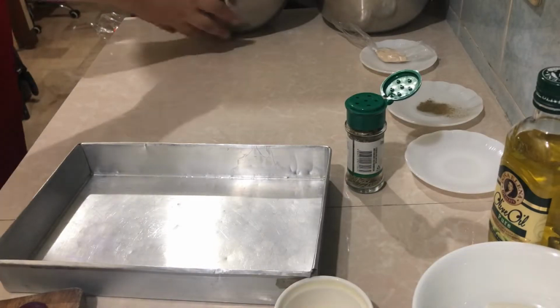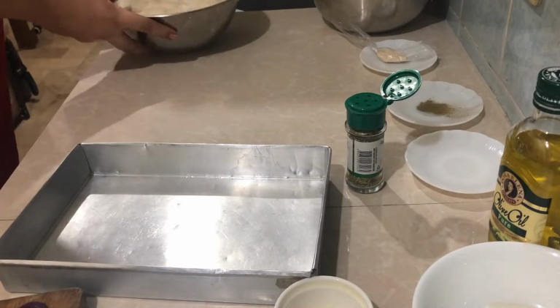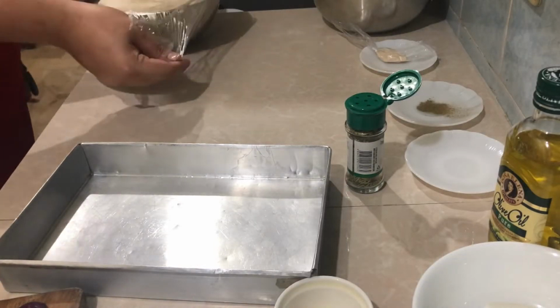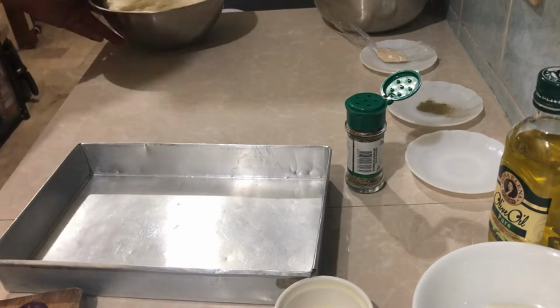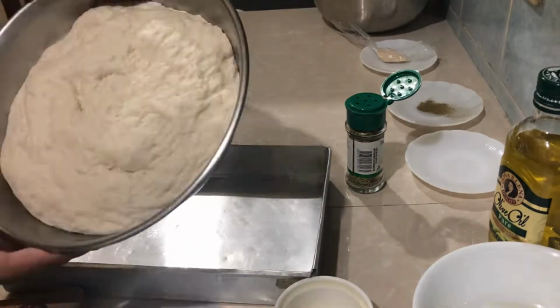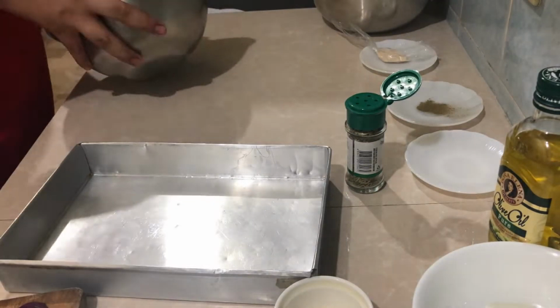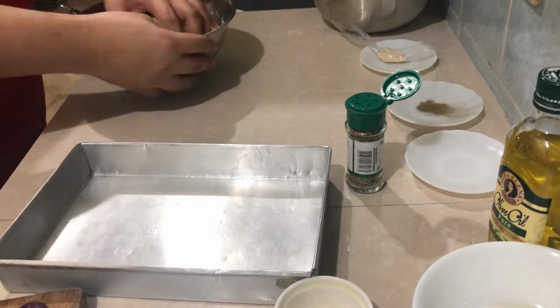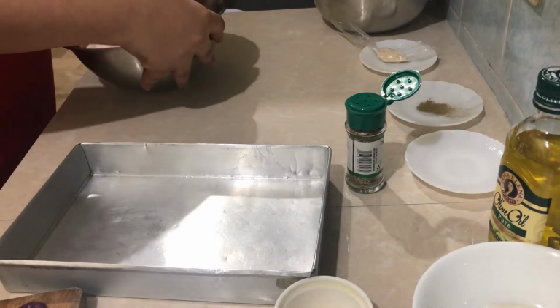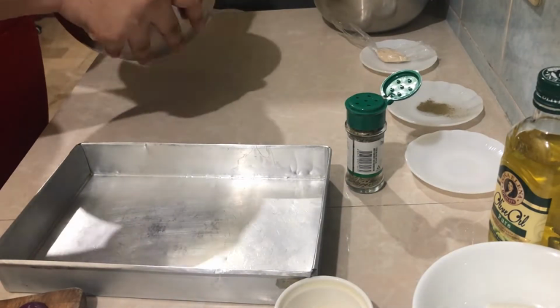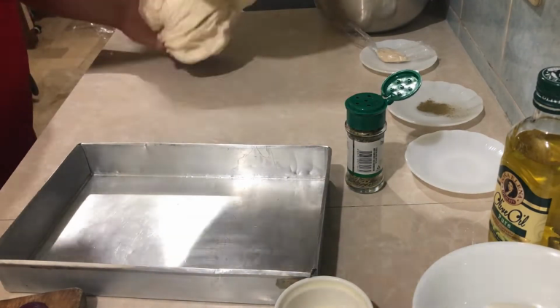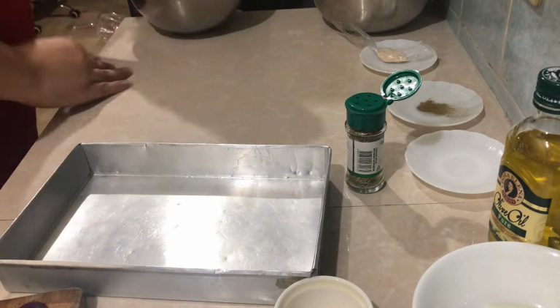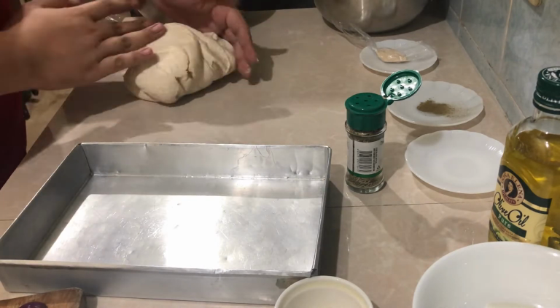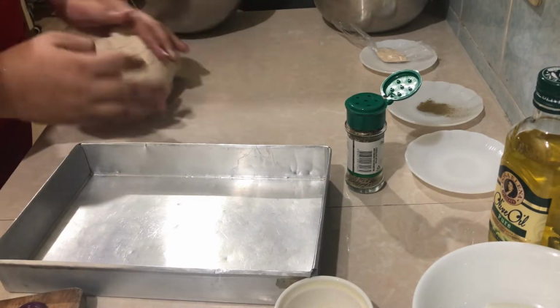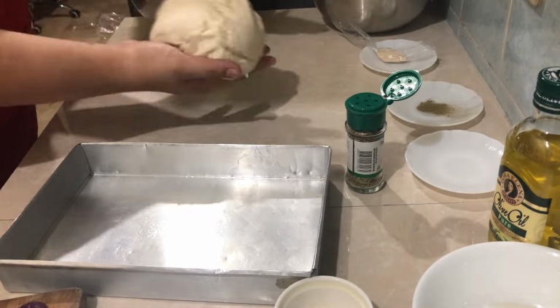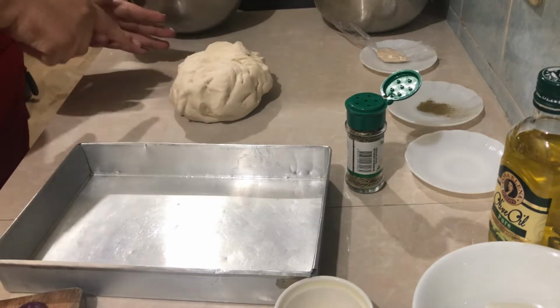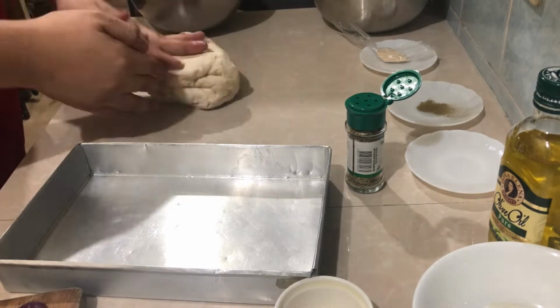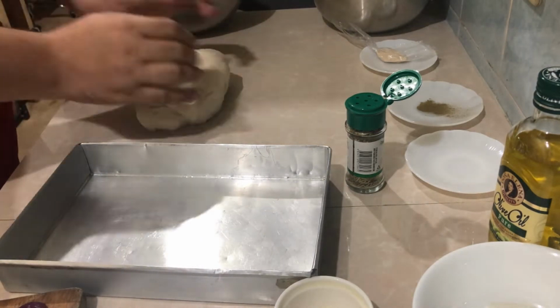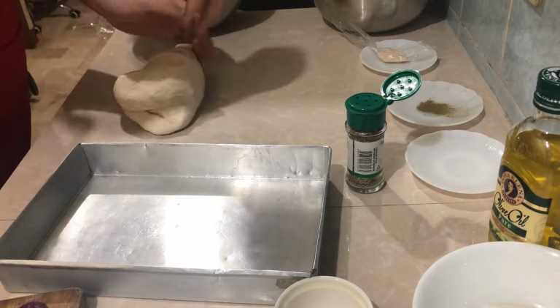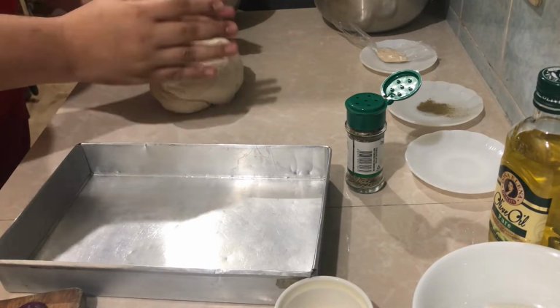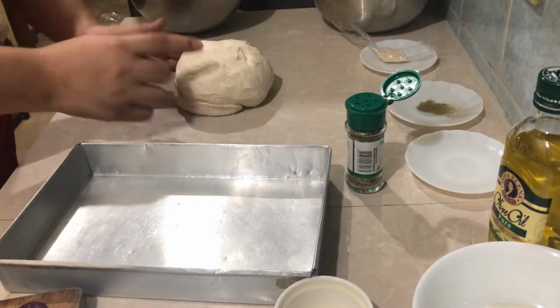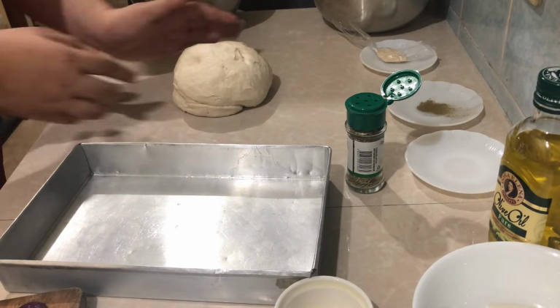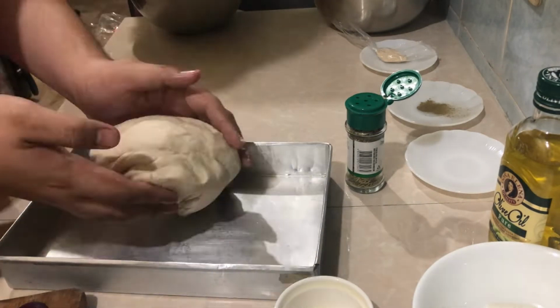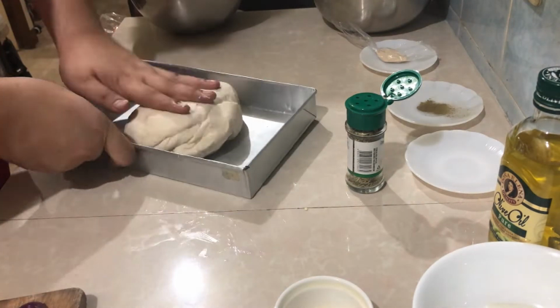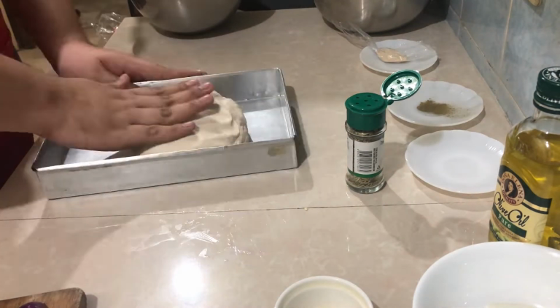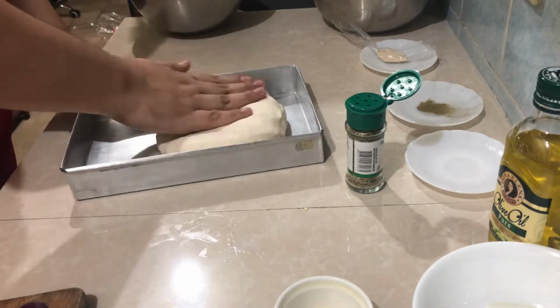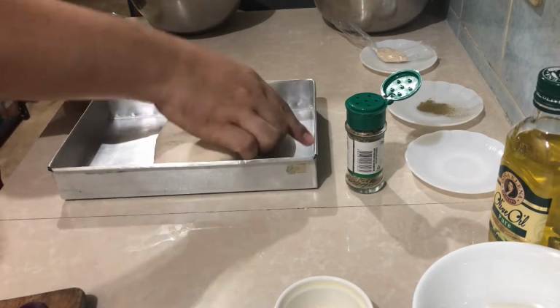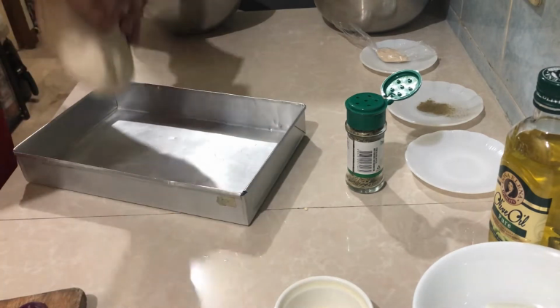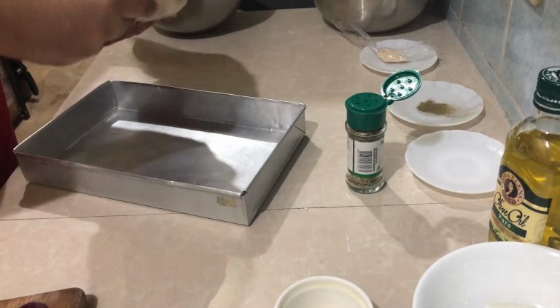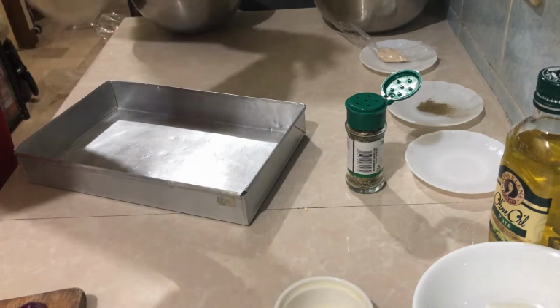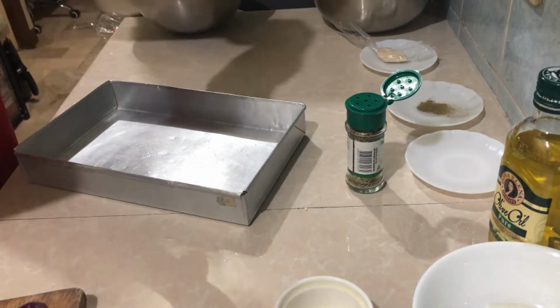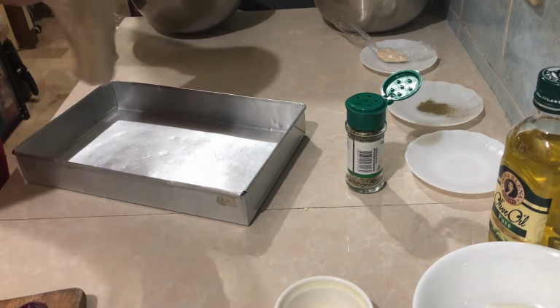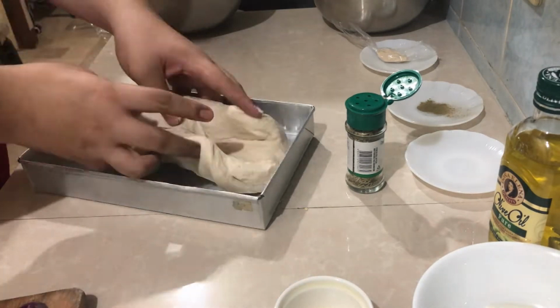After it's risen, you knock it down and check — you poke it and see that it has risen properly.